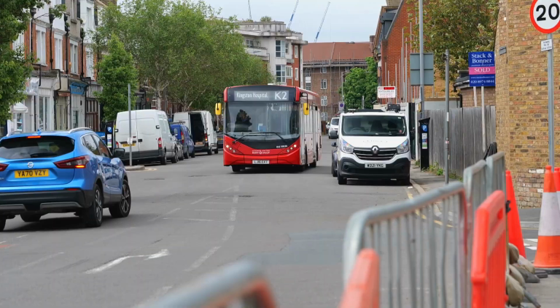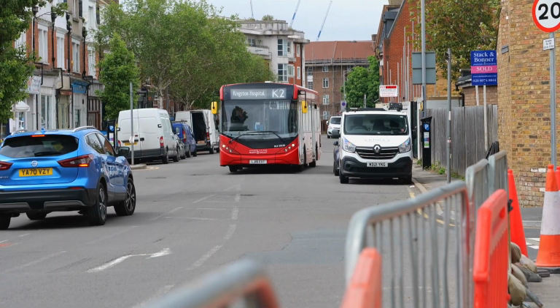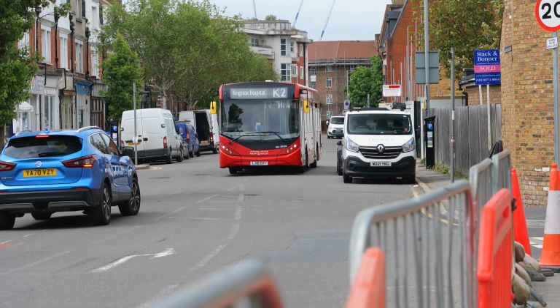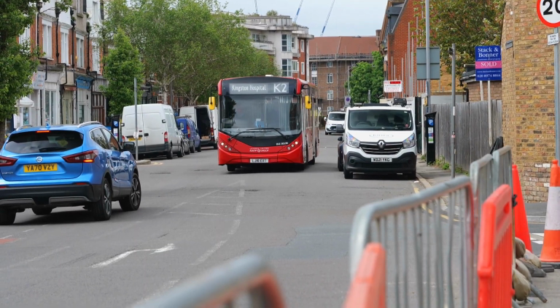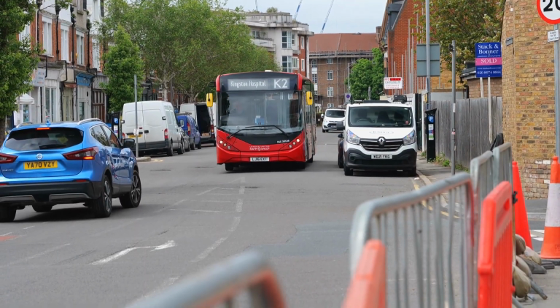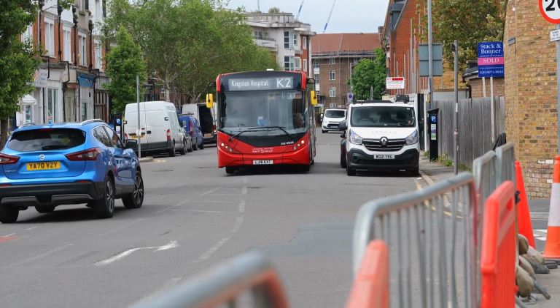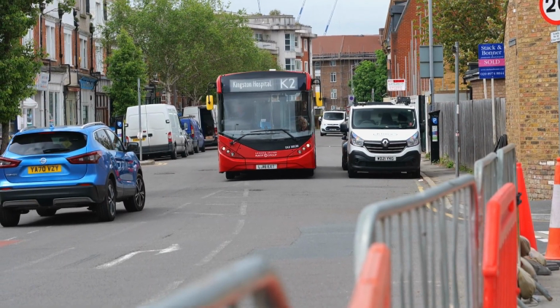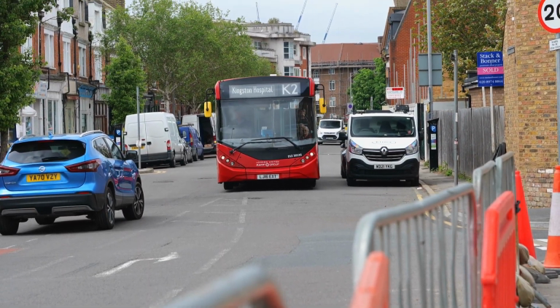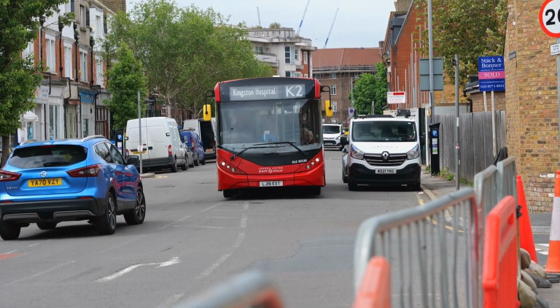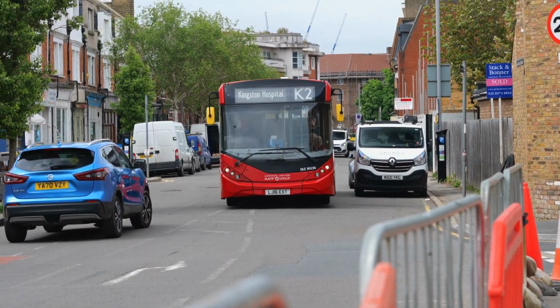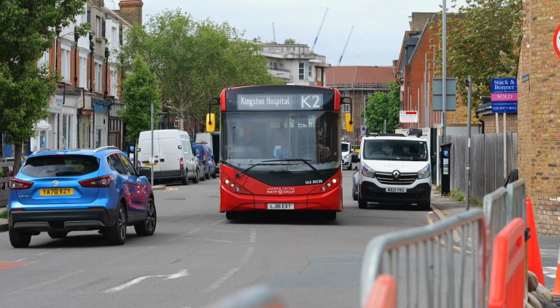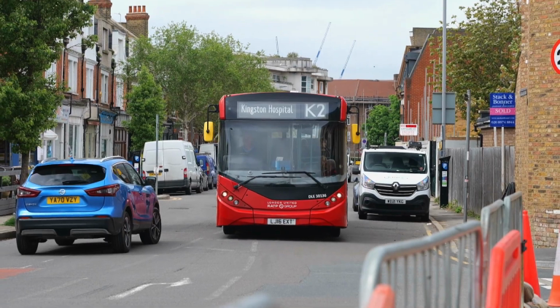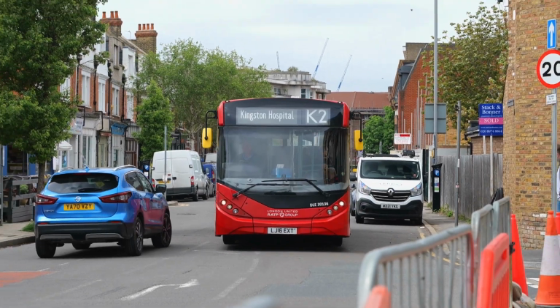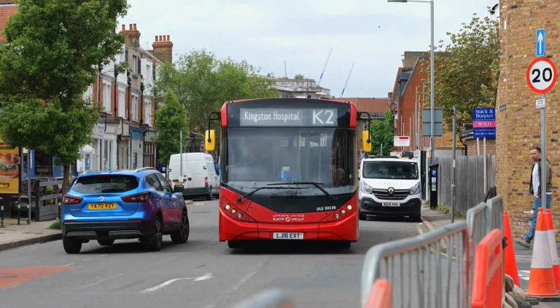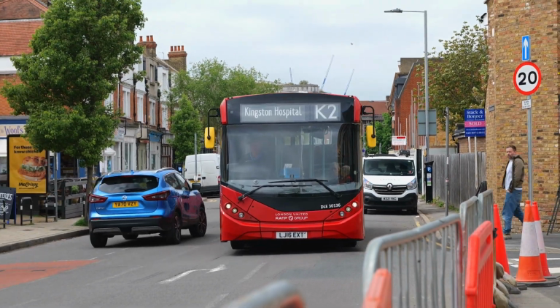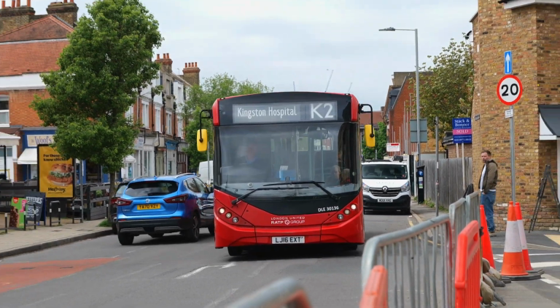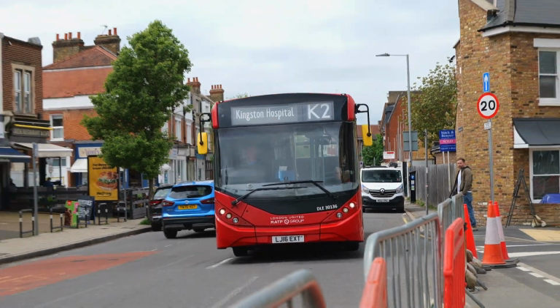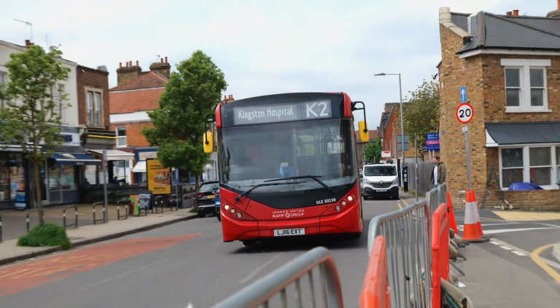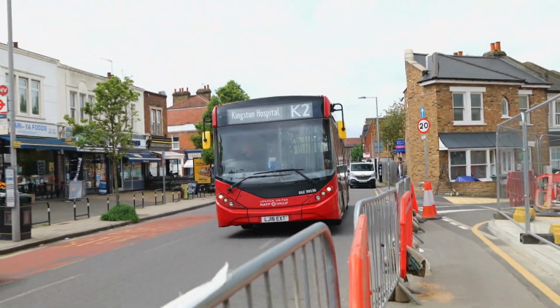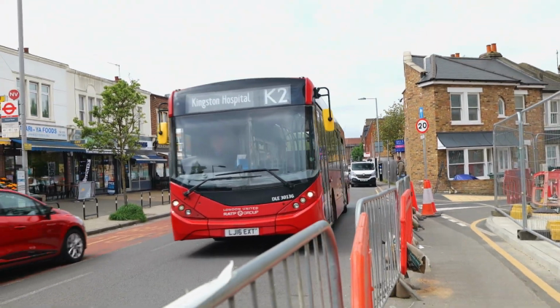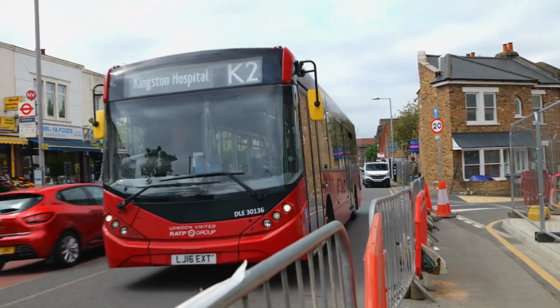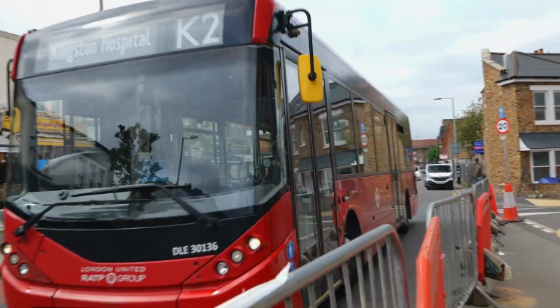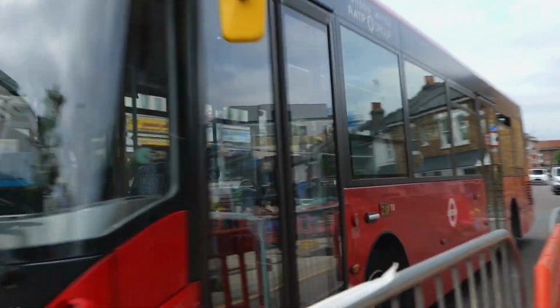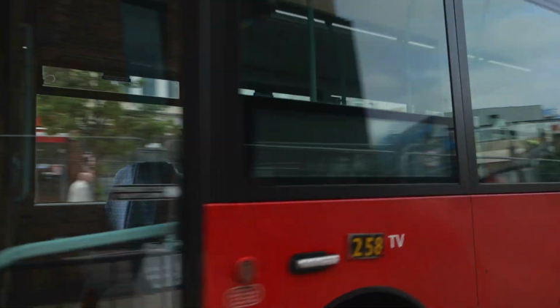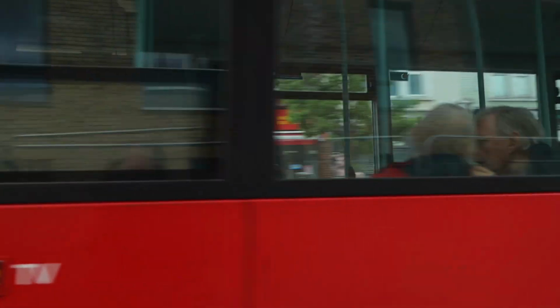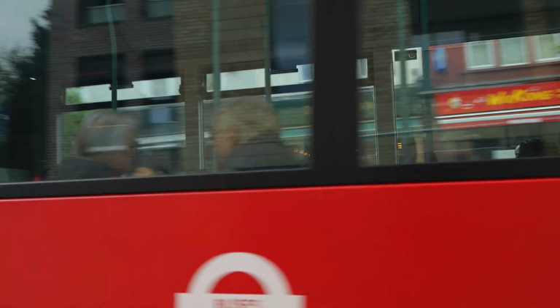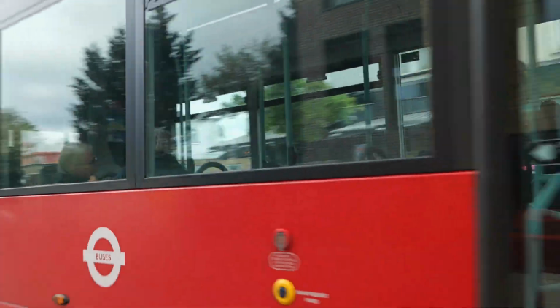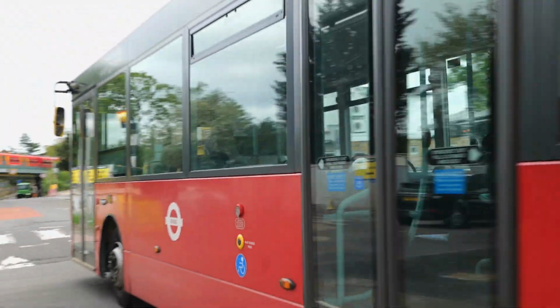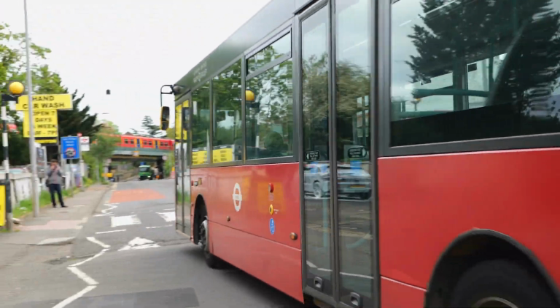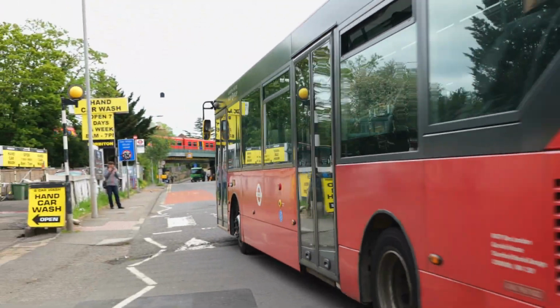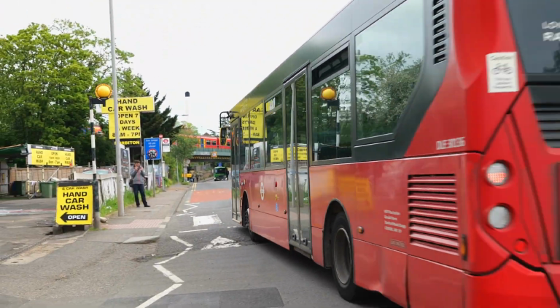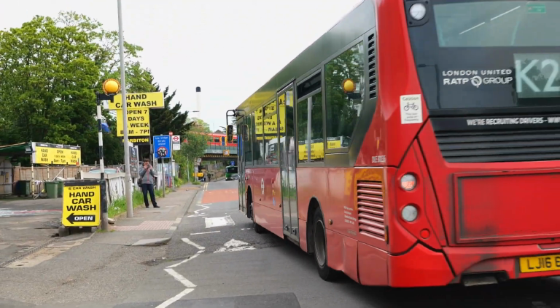Going to move on in a minute round the corner by the main roundabout there. On the K2, just passing under the bridge now, we've got DLE30136.